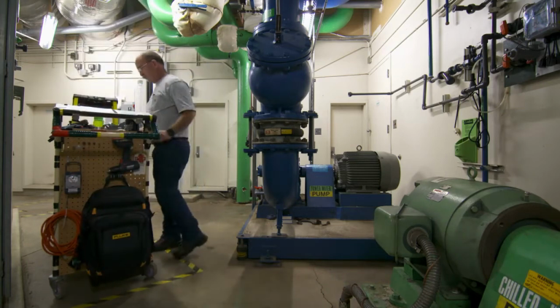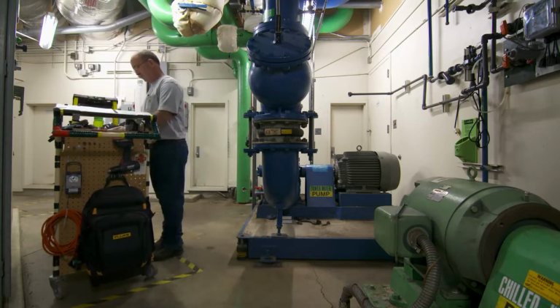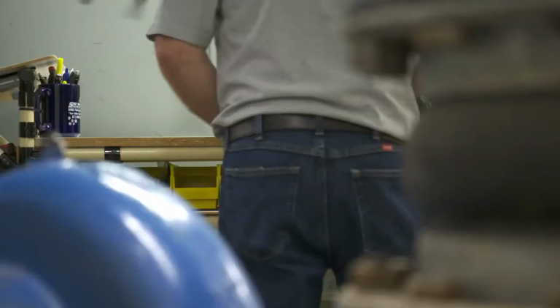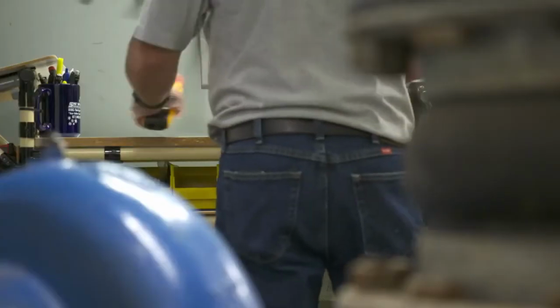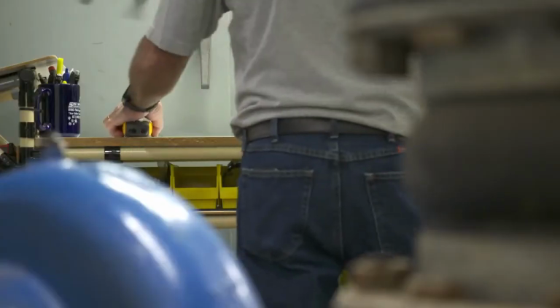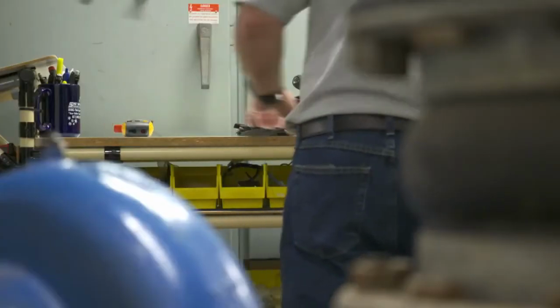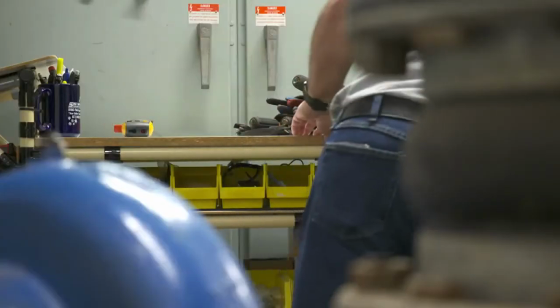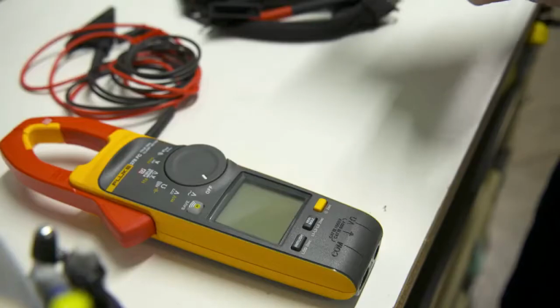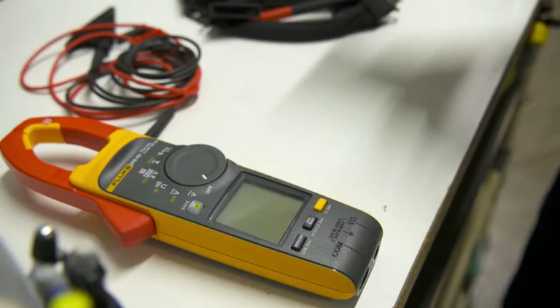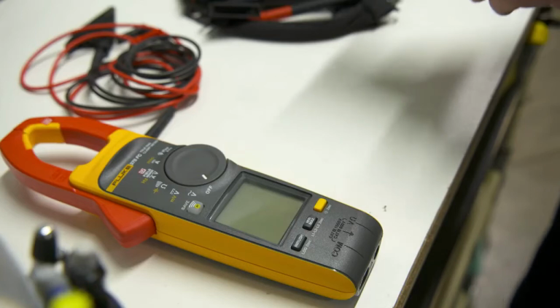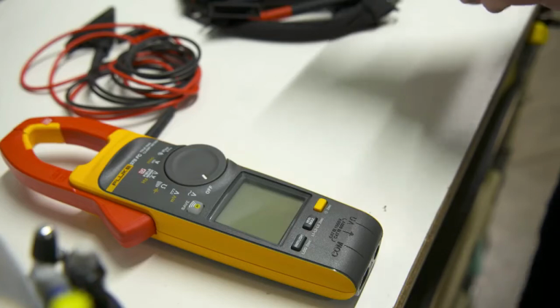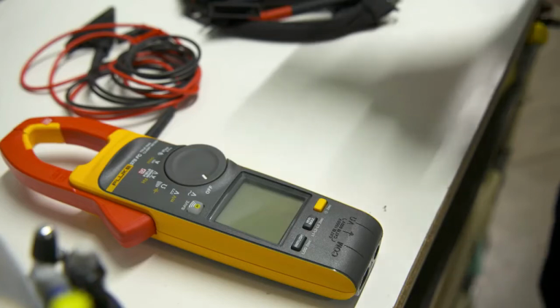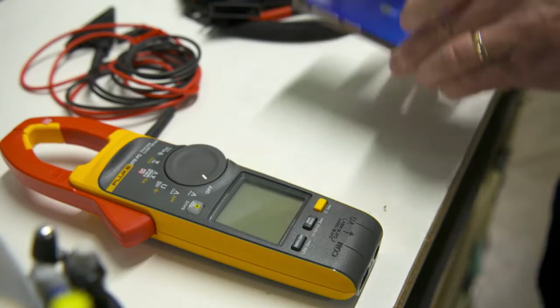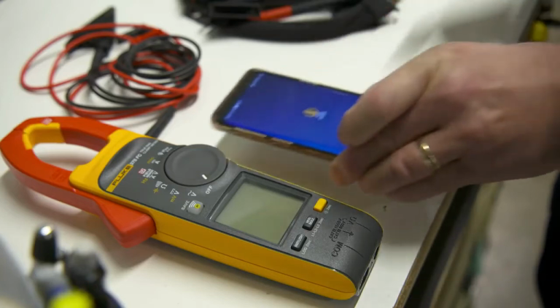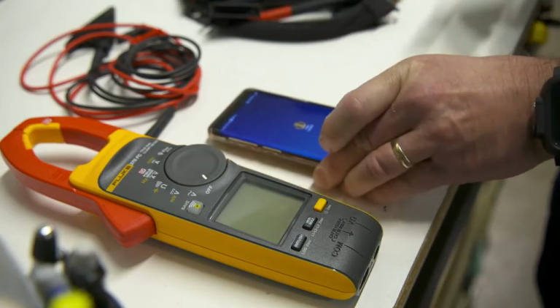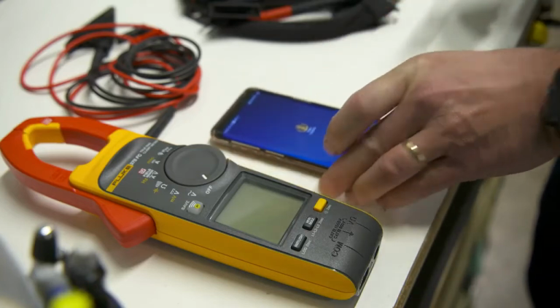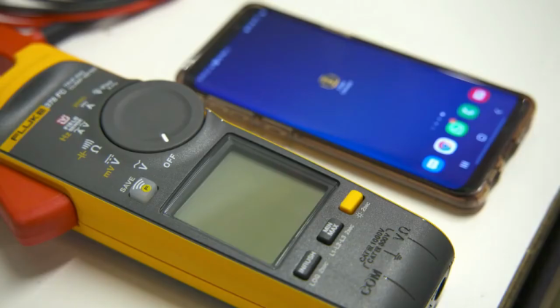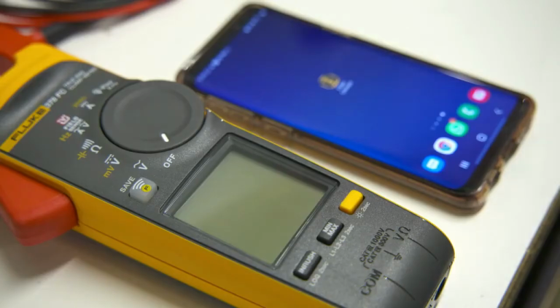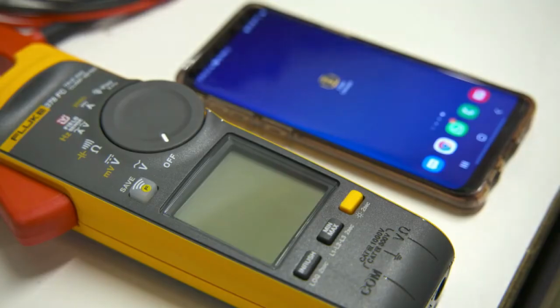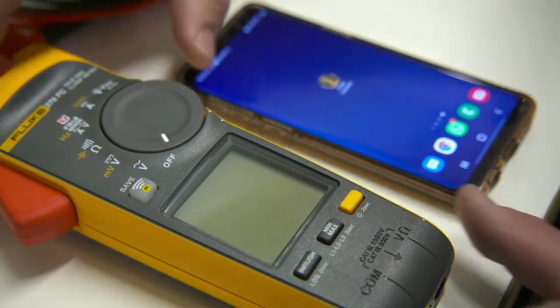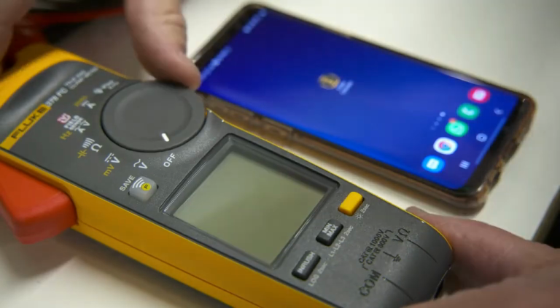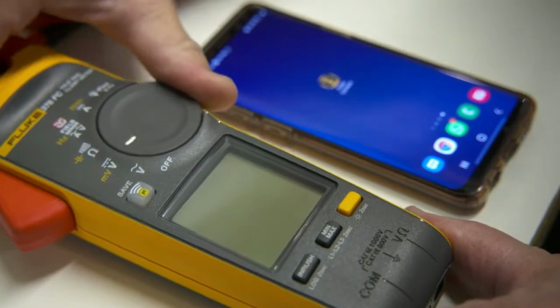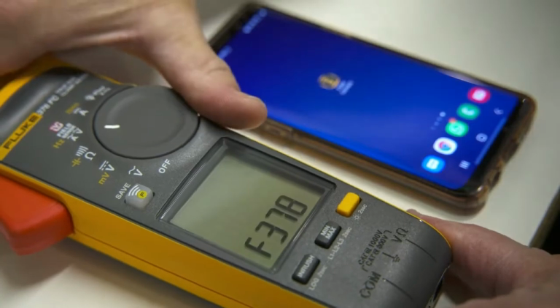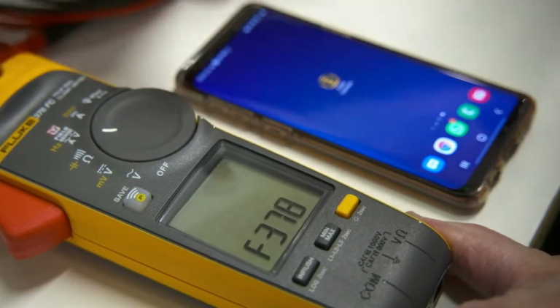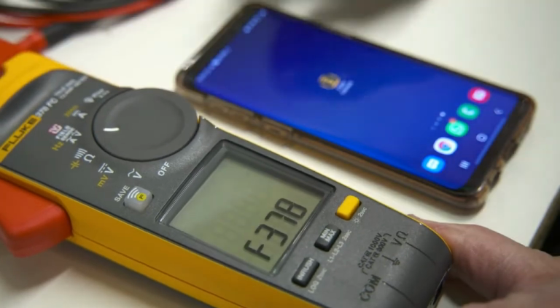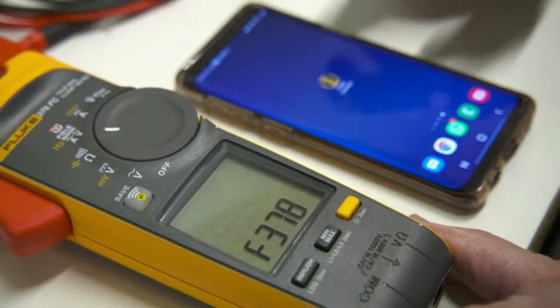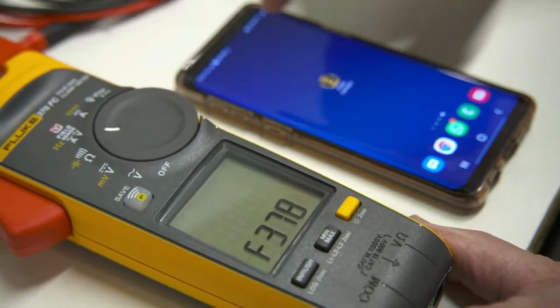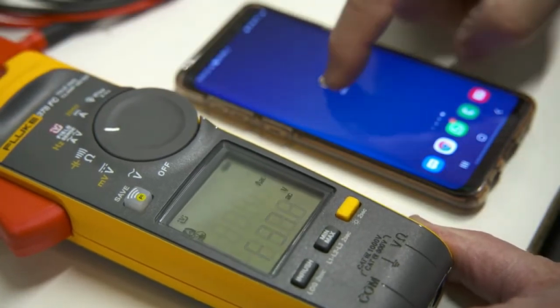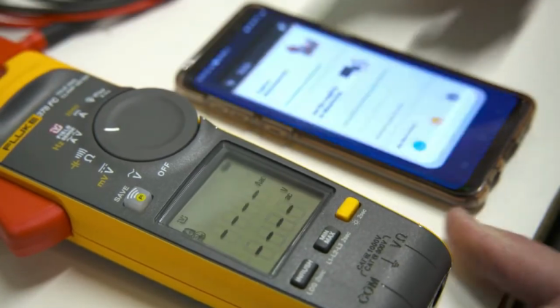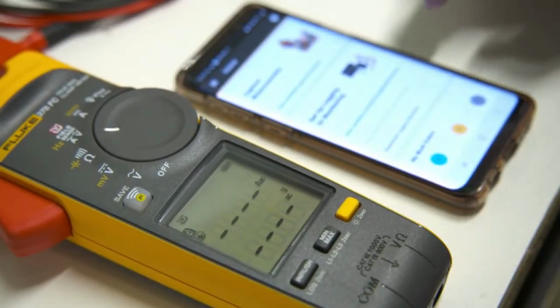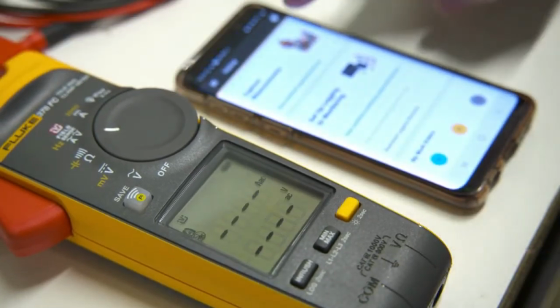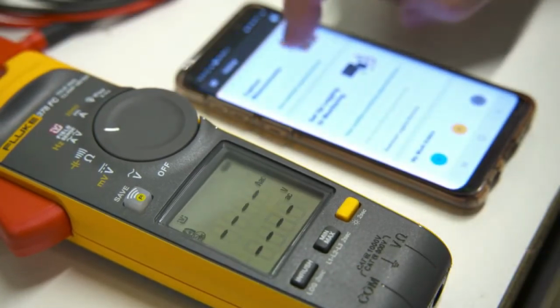Fluke 377 FC and 378 FC clamp meters let you do something not possible with other clamps: measure voltage and current simultaneously with your clamp jaw while saving the results to your smartphone.